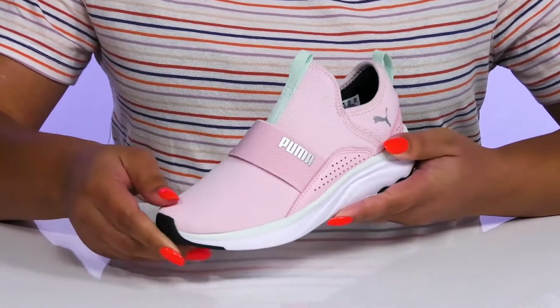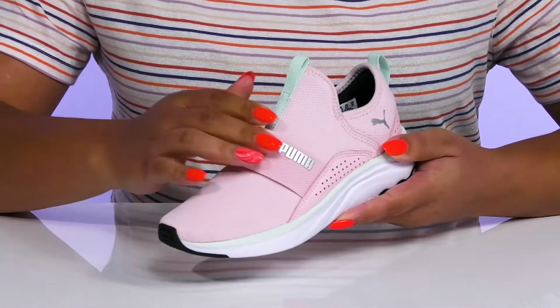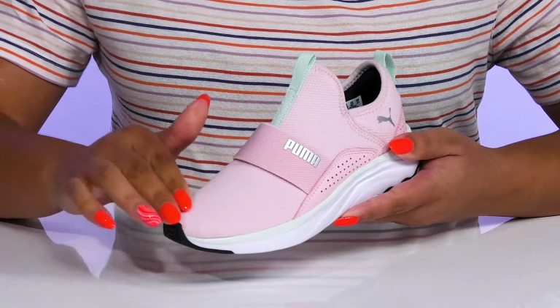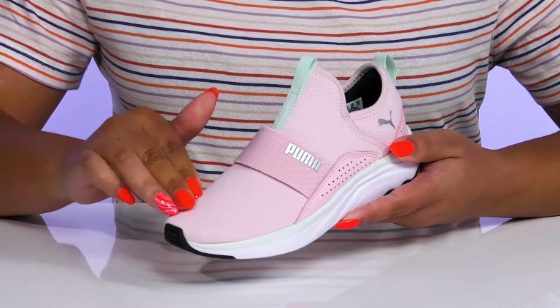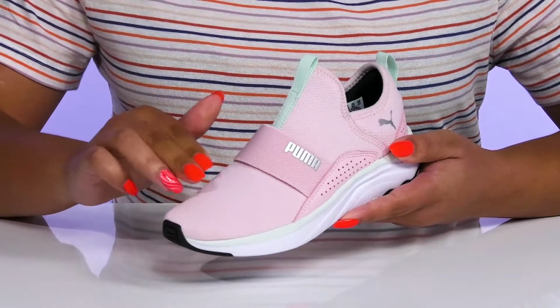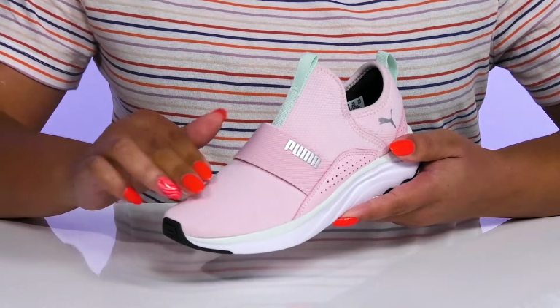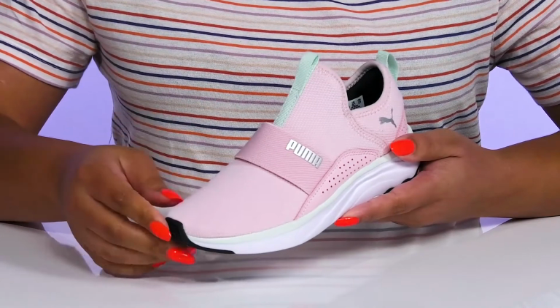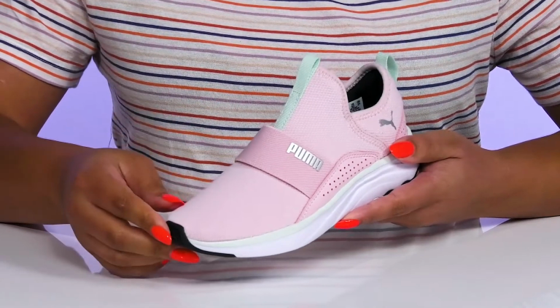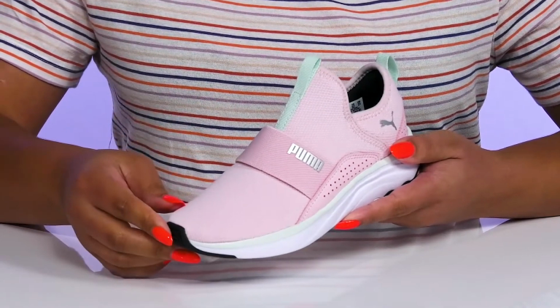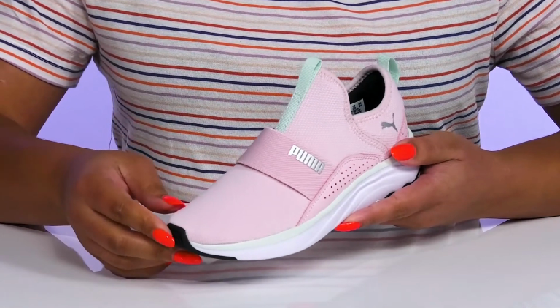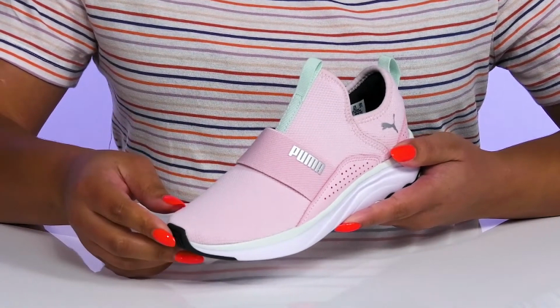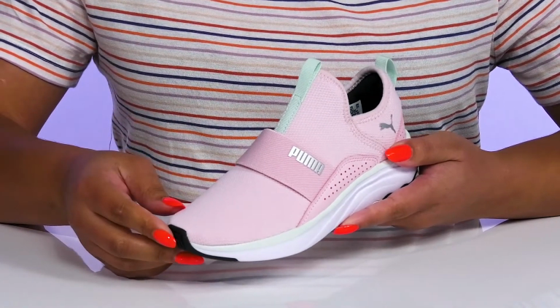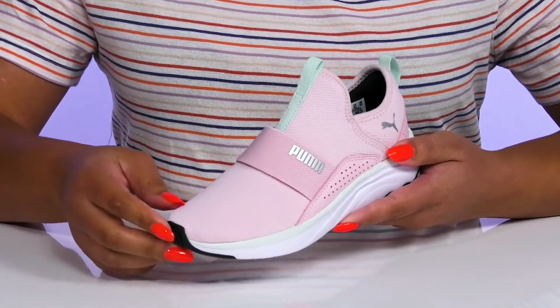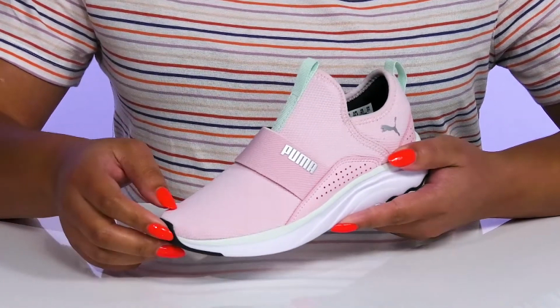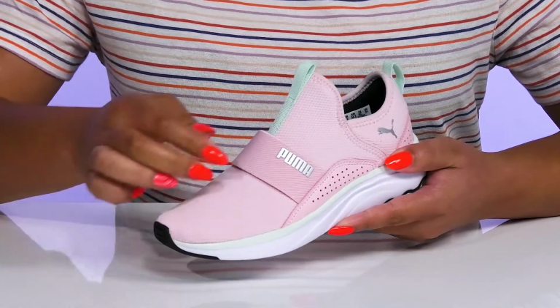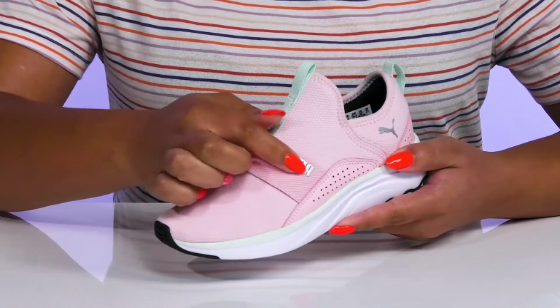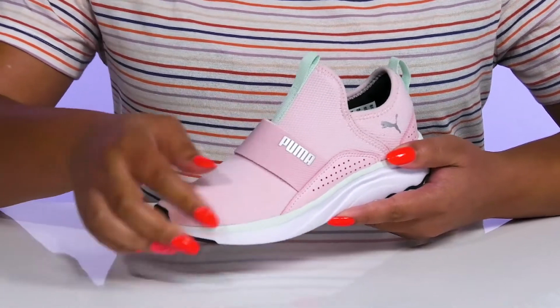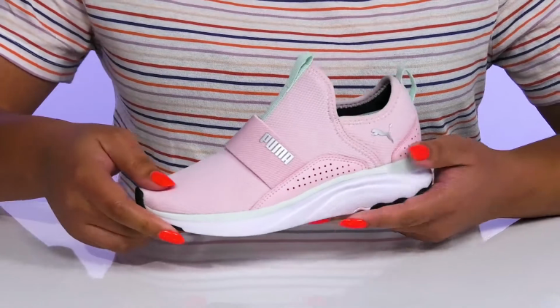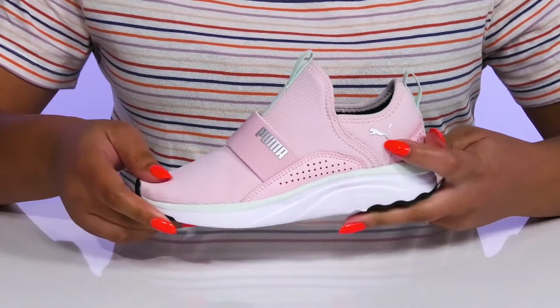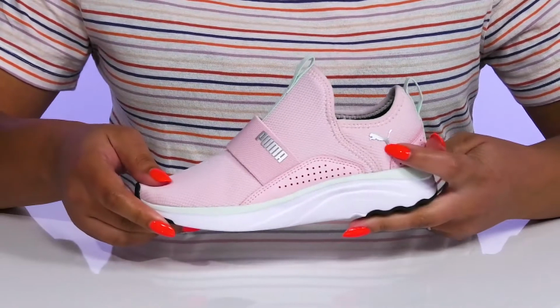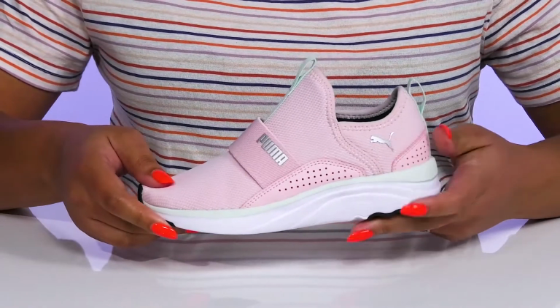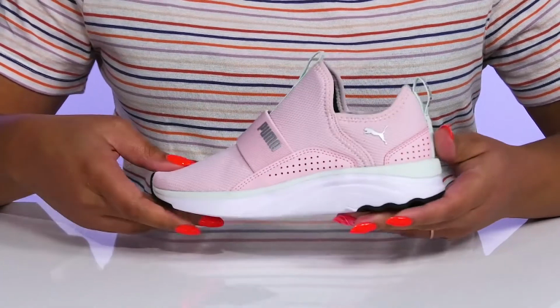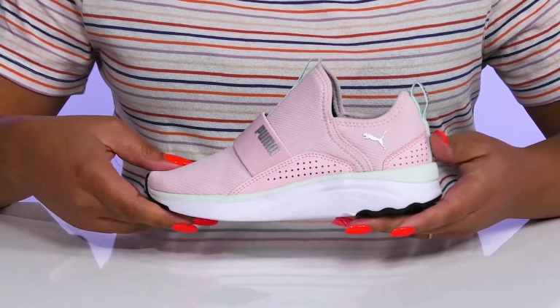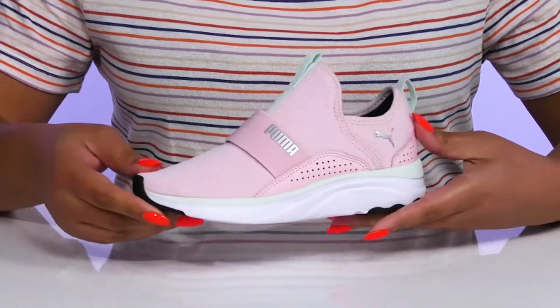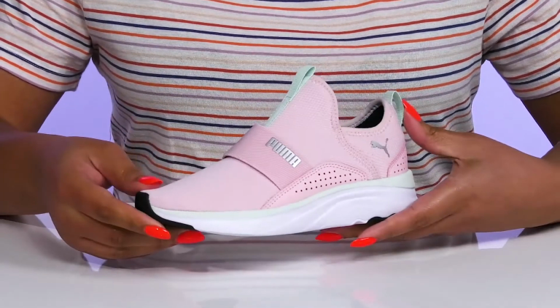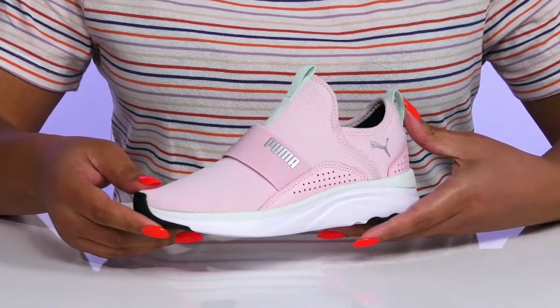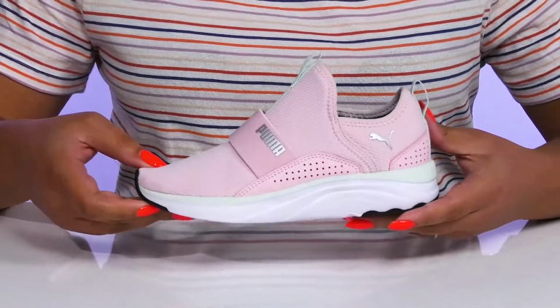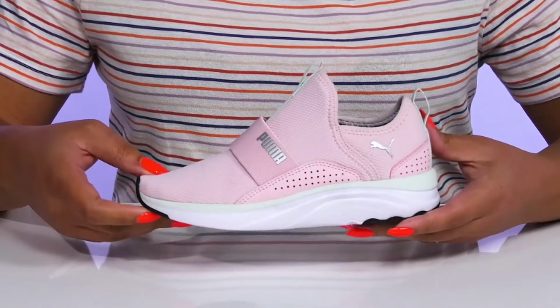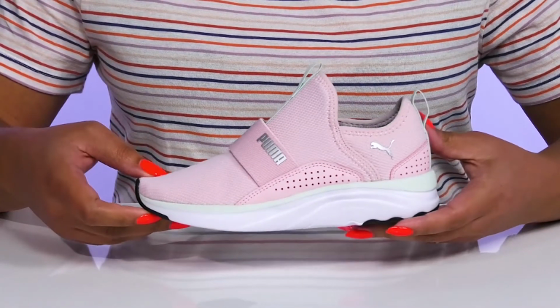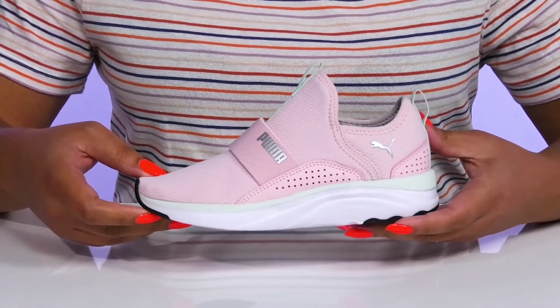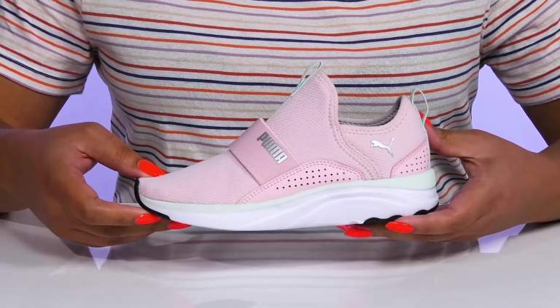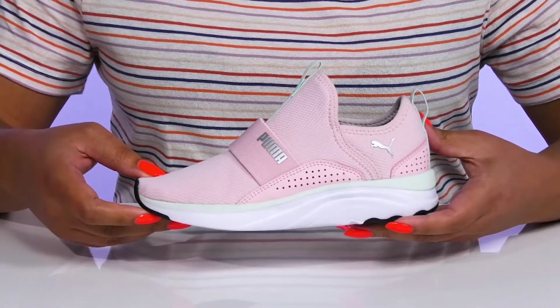They have a fabric knit design that is breathable to keep their feet nice and cool, and you can see the Puma brand name and logo at the side that has reflective details to keep them visible at all times.